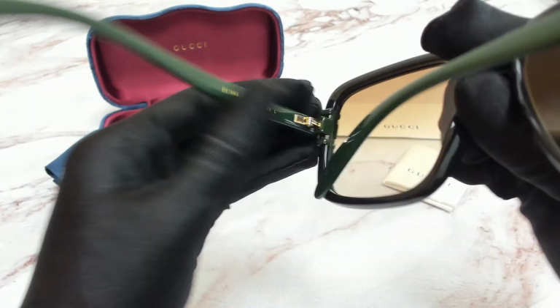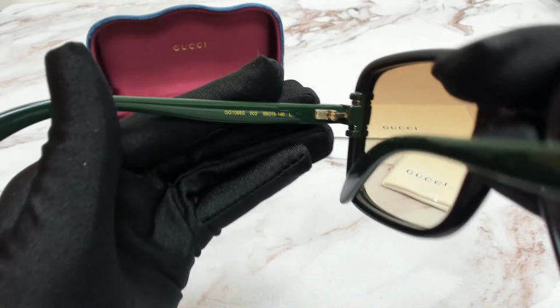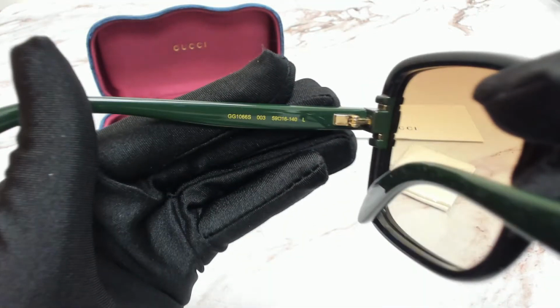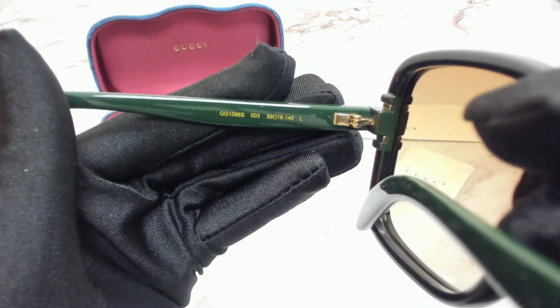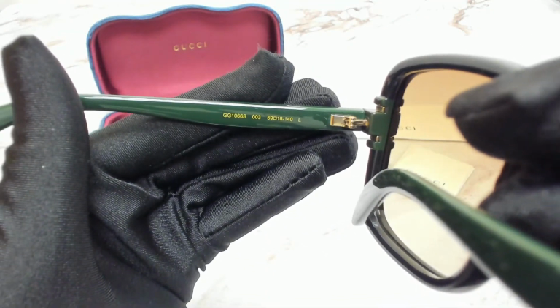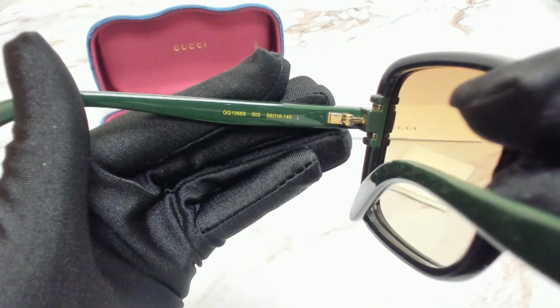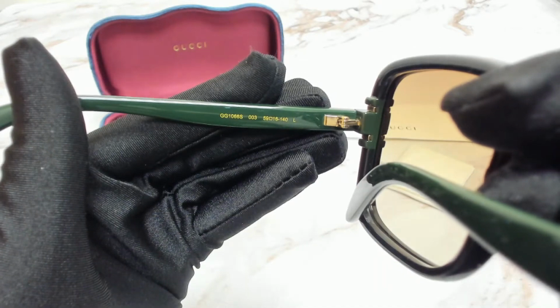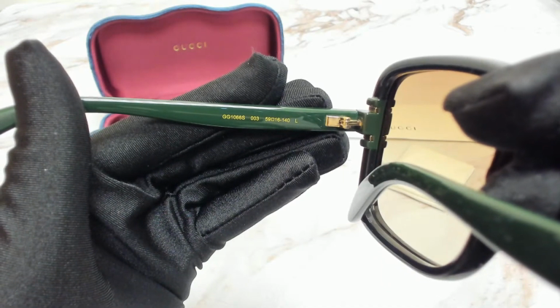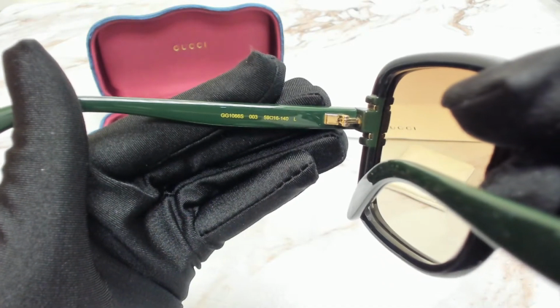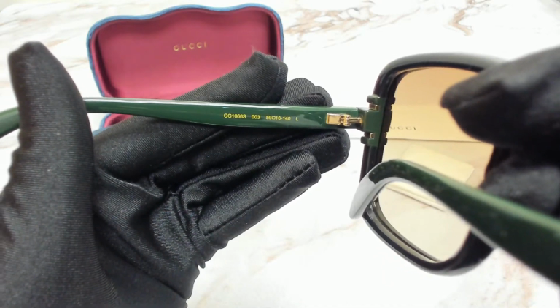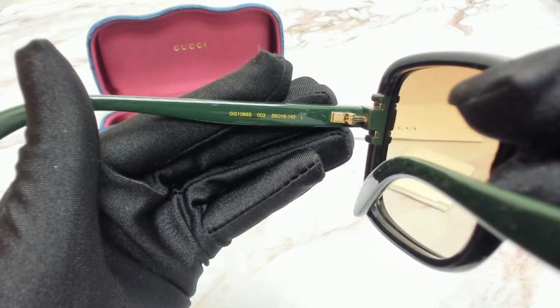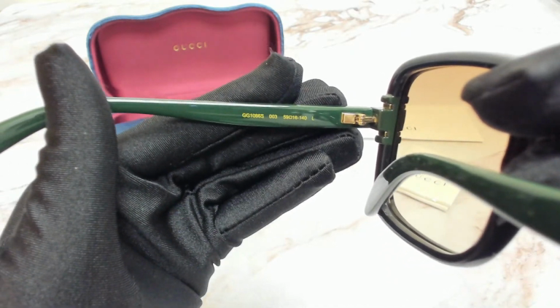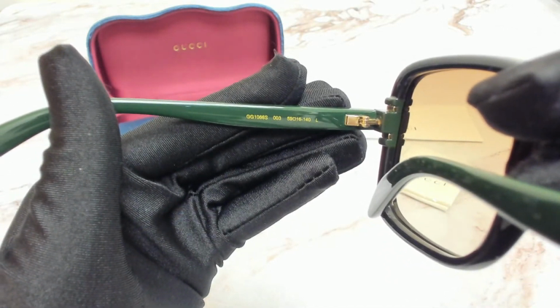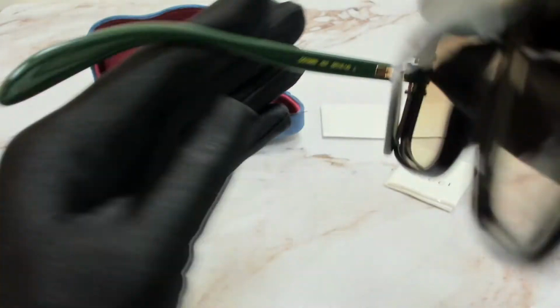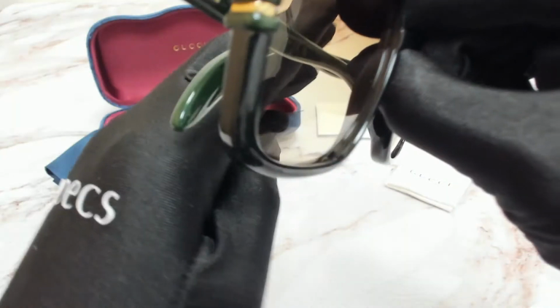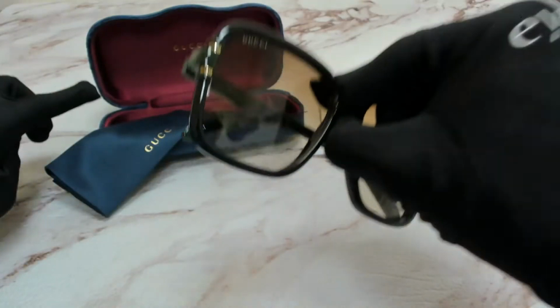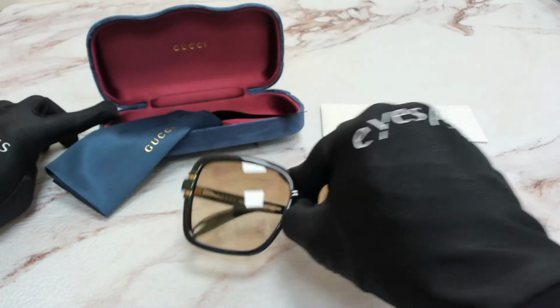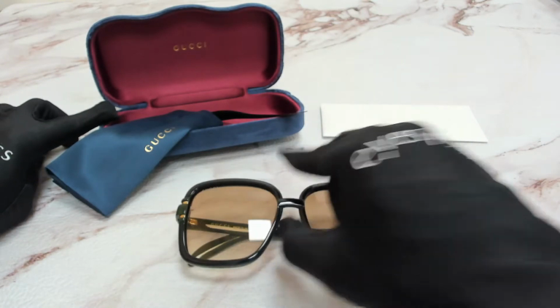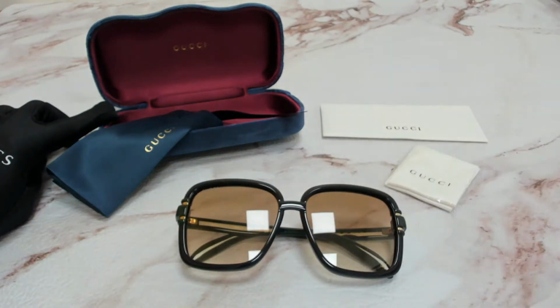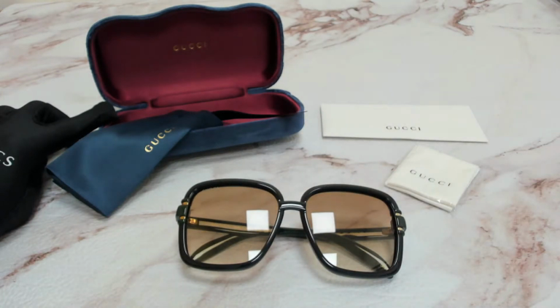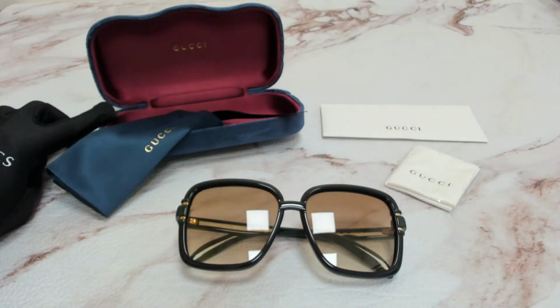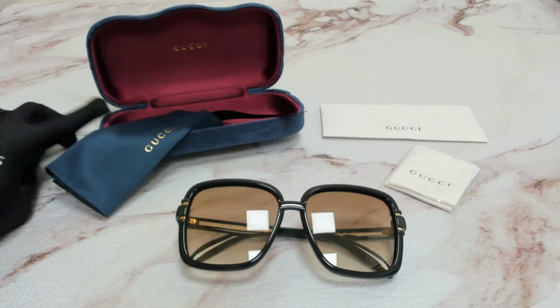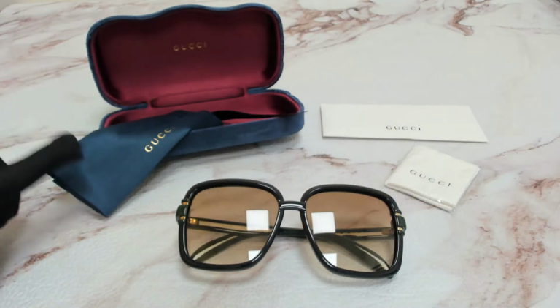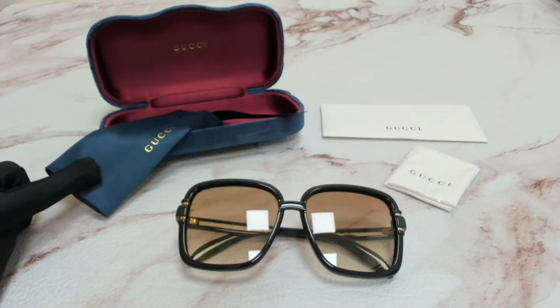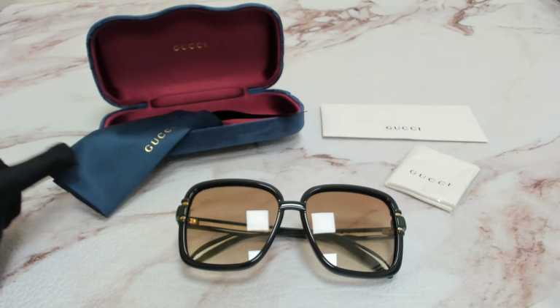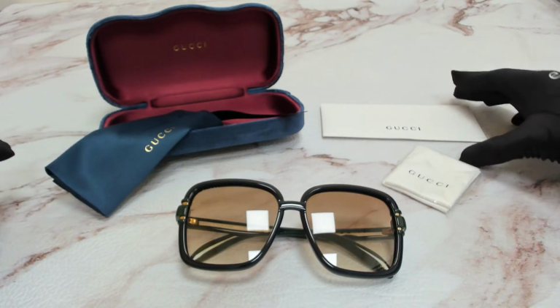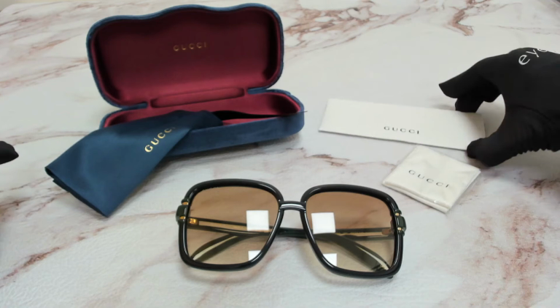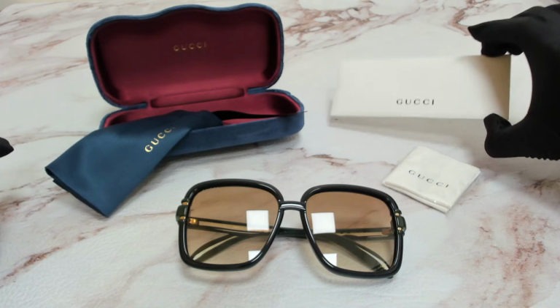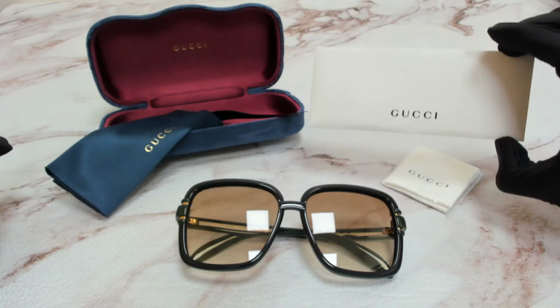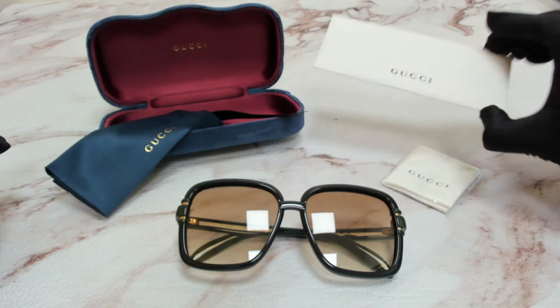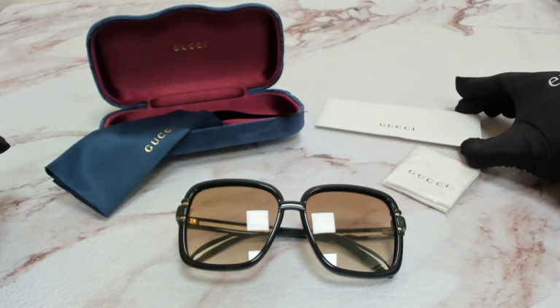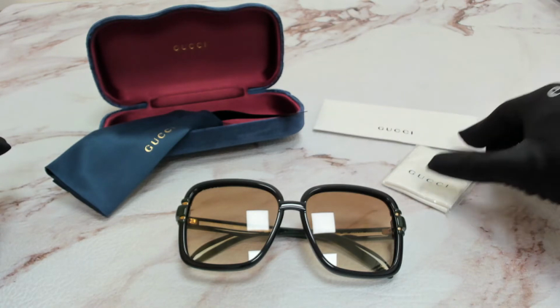59 is for its lenses, 16 is for its bridge, and 140 is for its temple. The glasses come with a case which color and style may vary, a dust bag, a card of authenticity, and cleaning cloth.